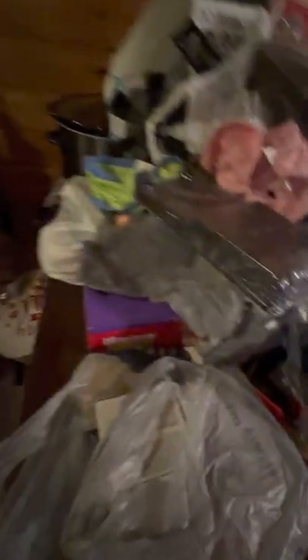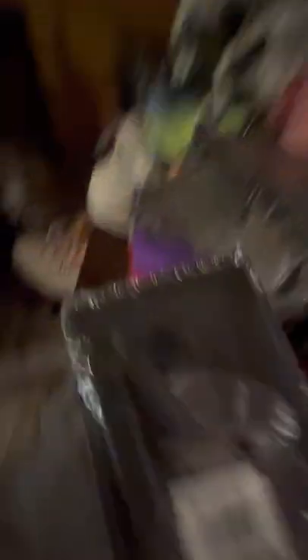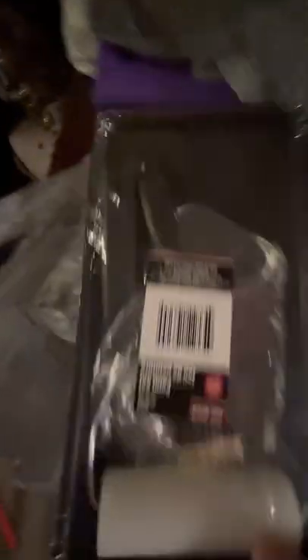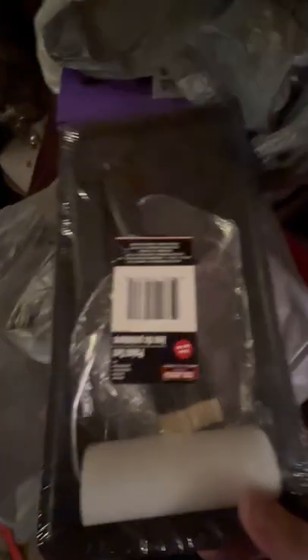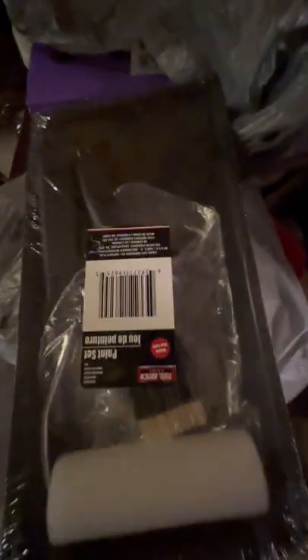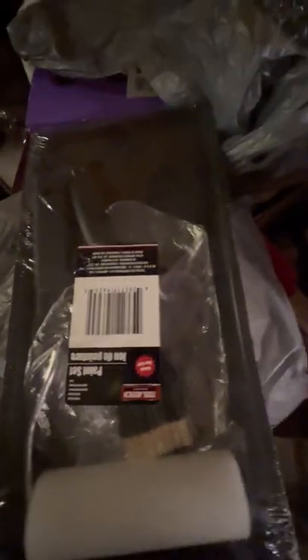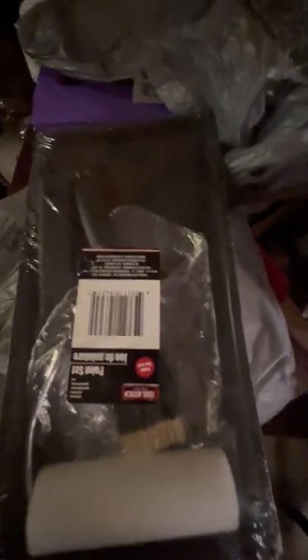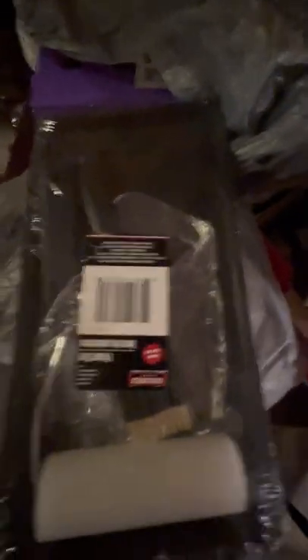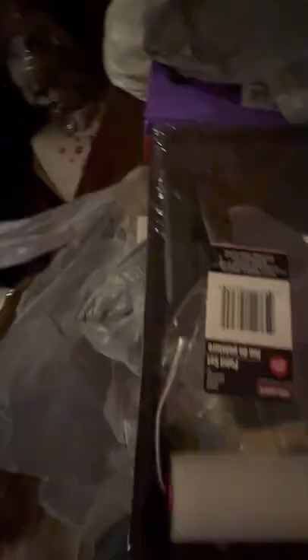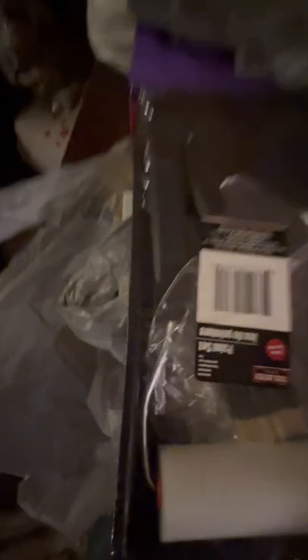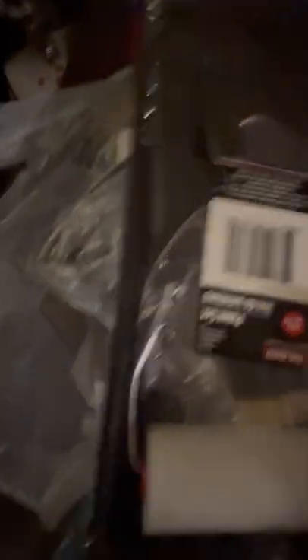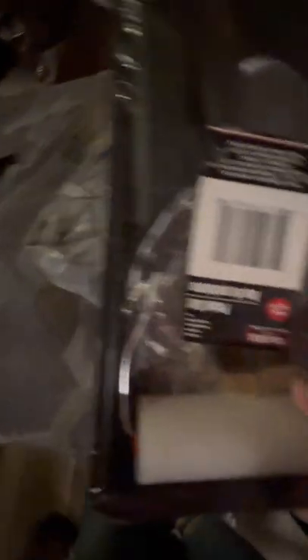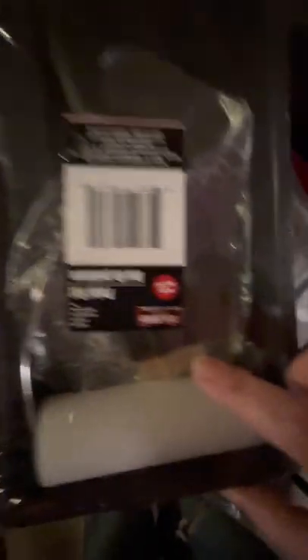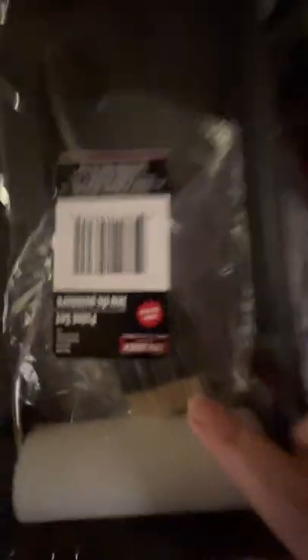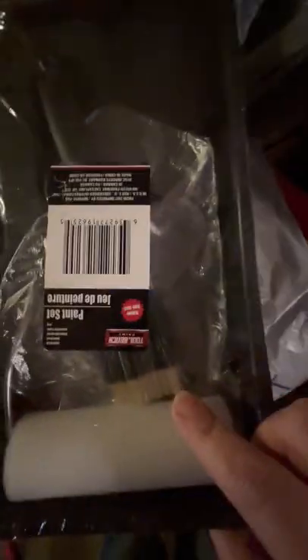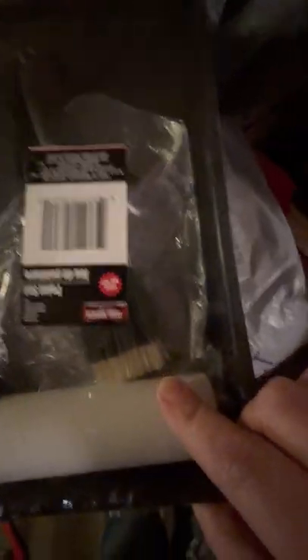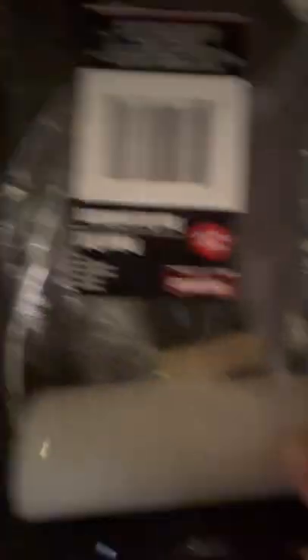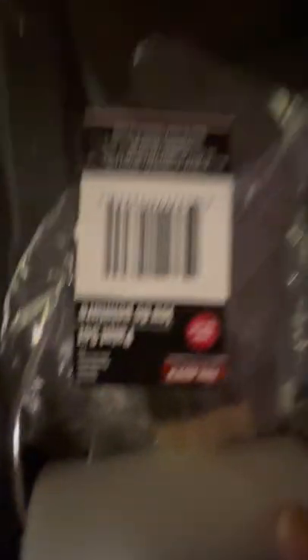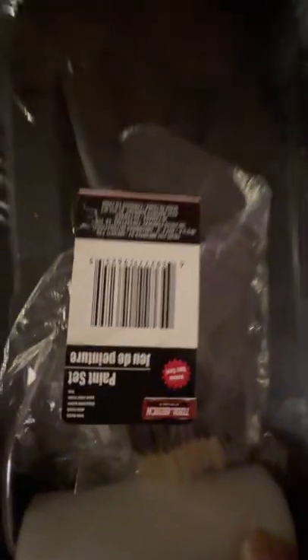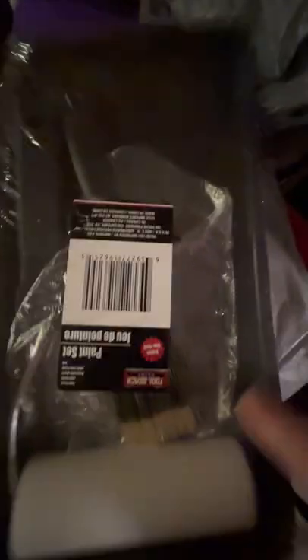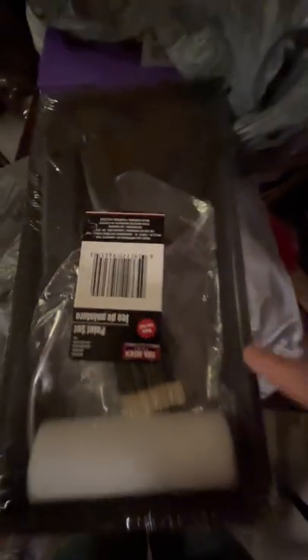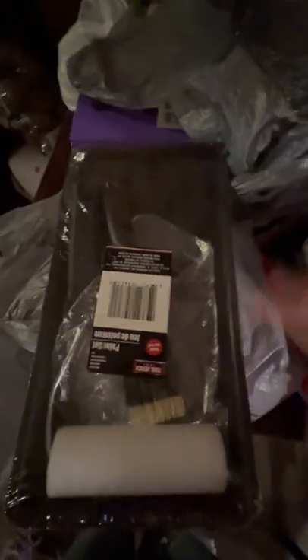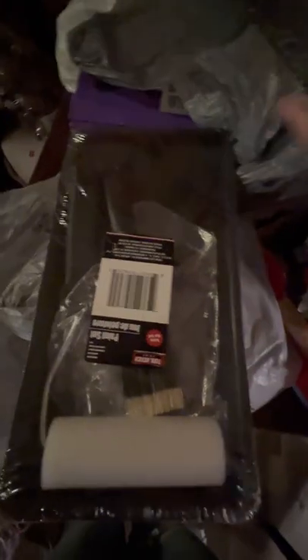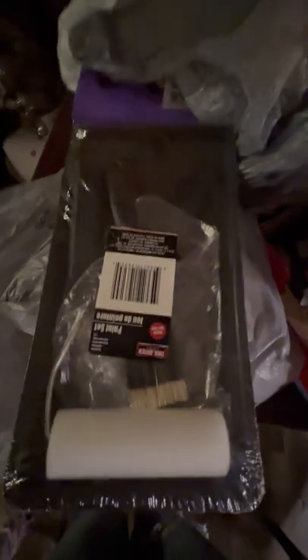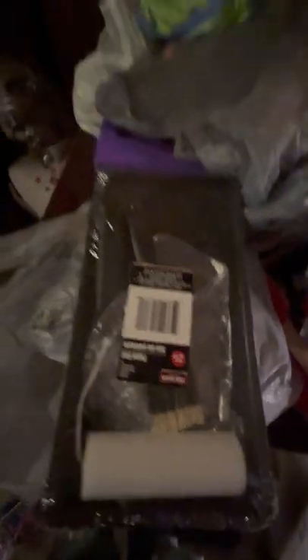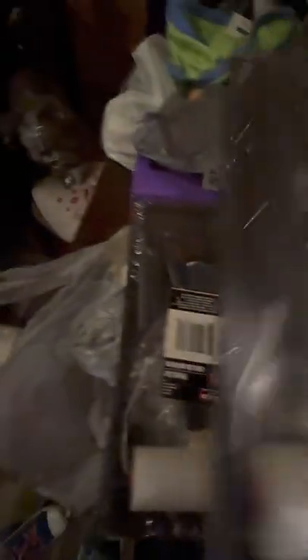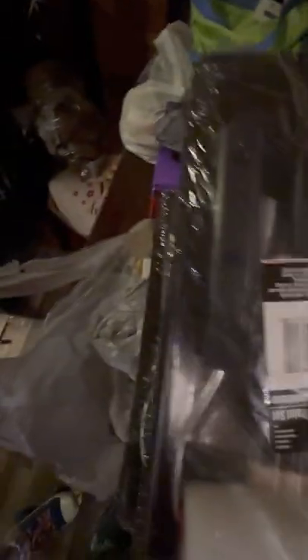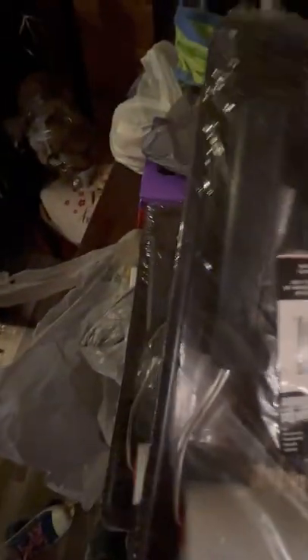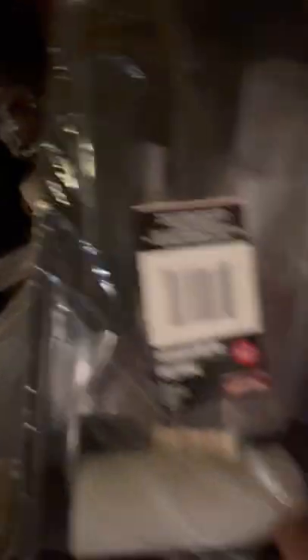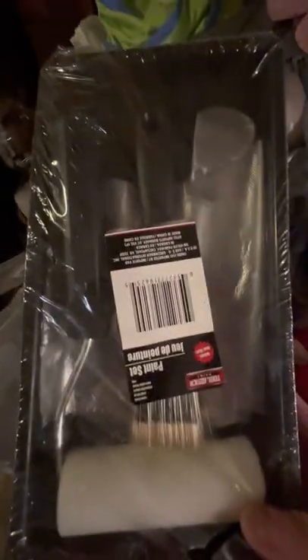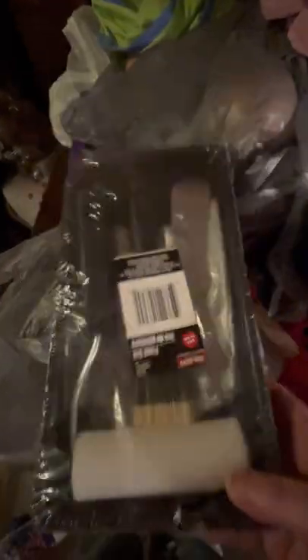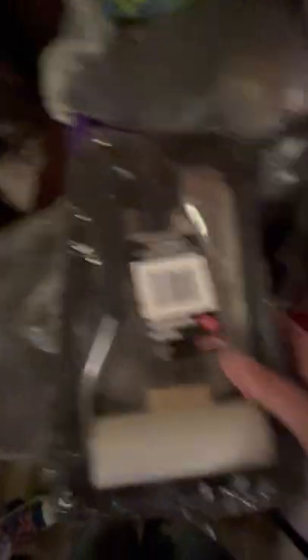Then I got these — they're Dollar Tree, a dollar each. A little paintbrush, roller, and little paintings. I'm going to paint my bathroom cabinet. So I got two of those.